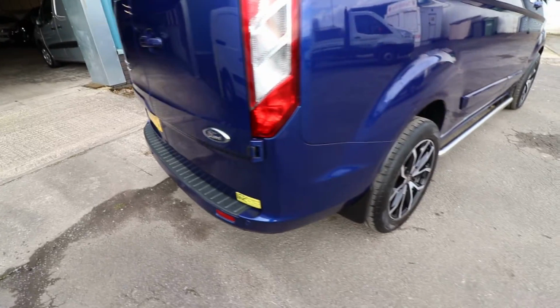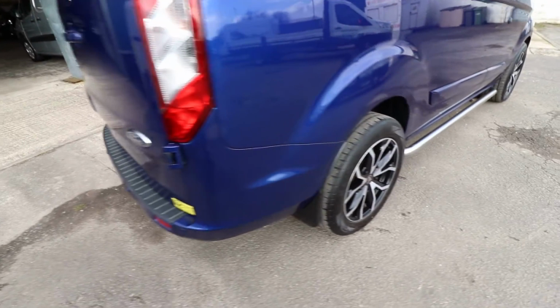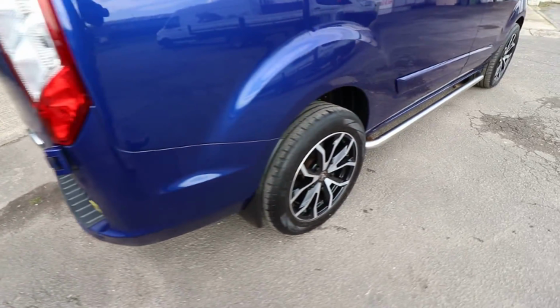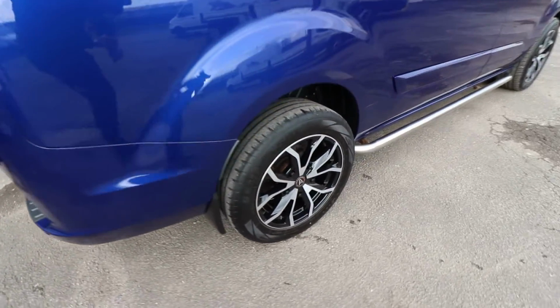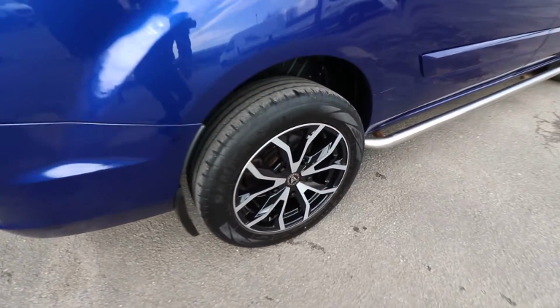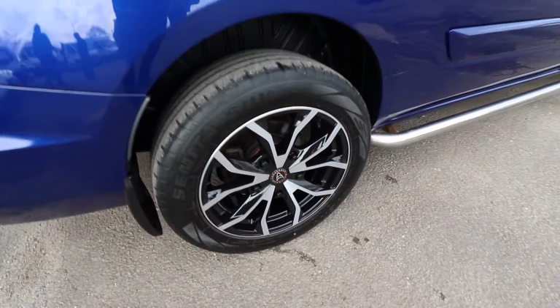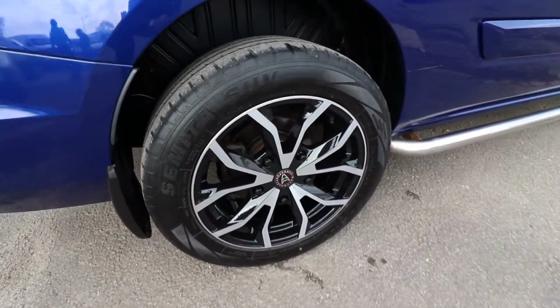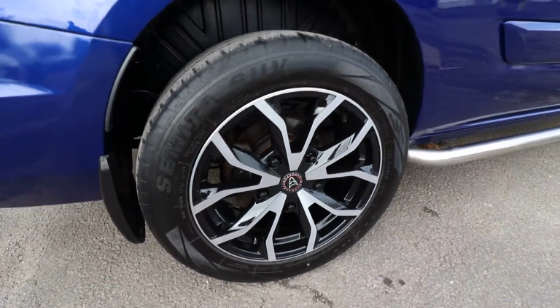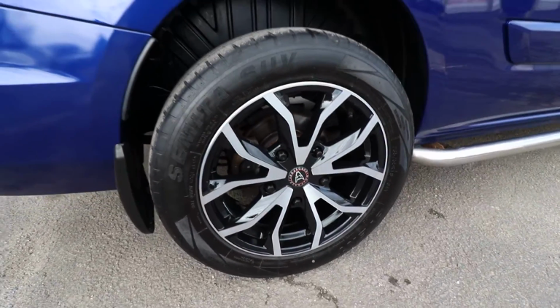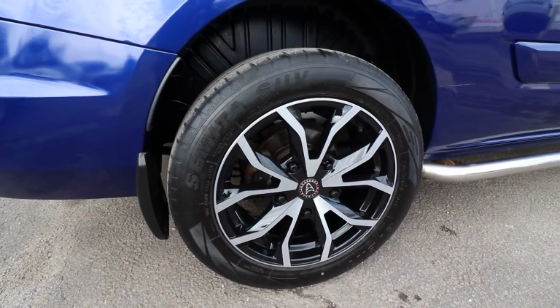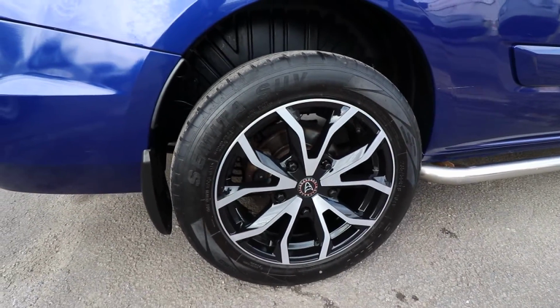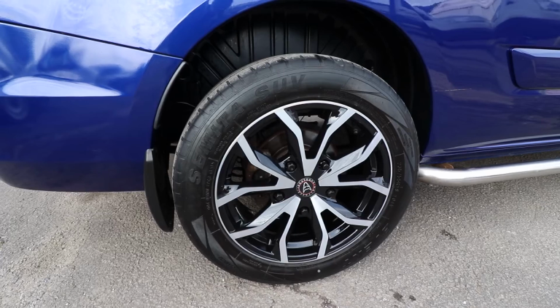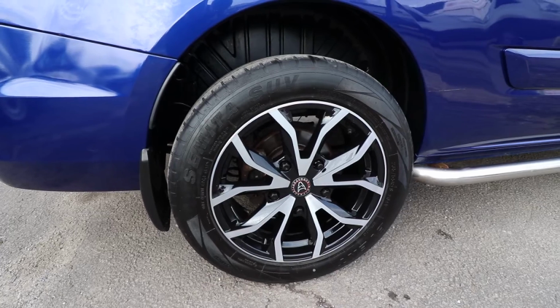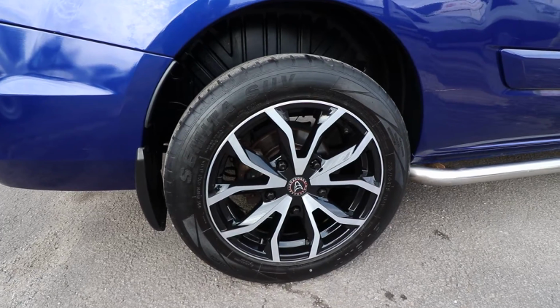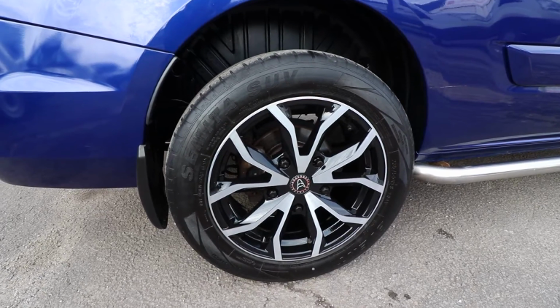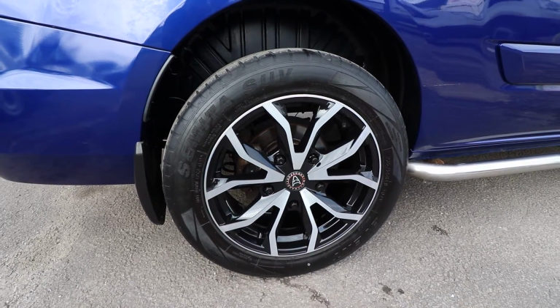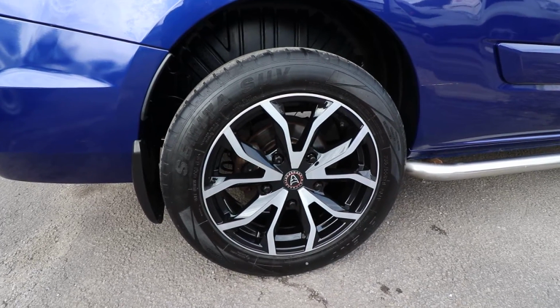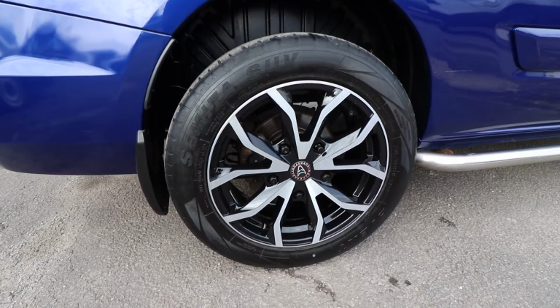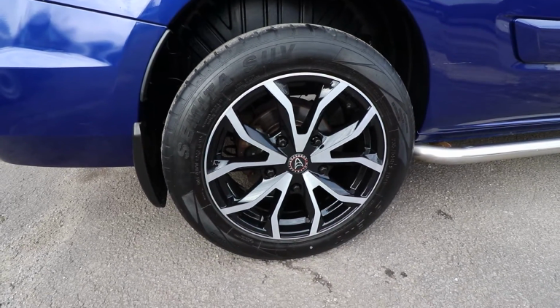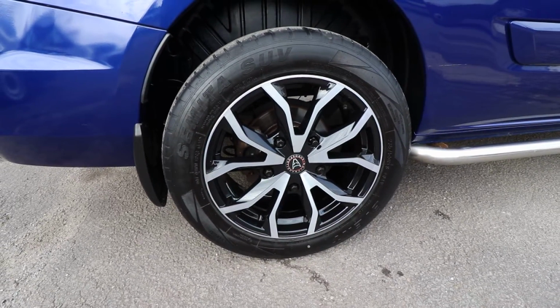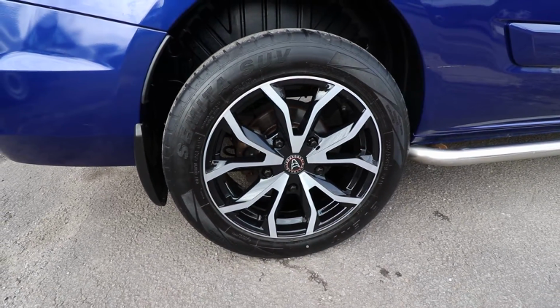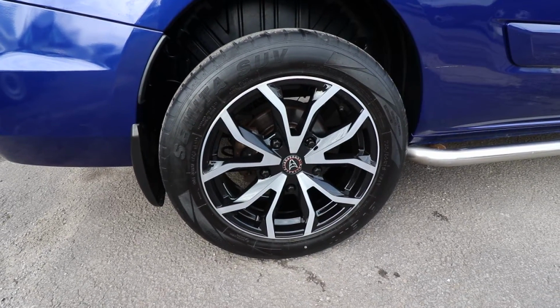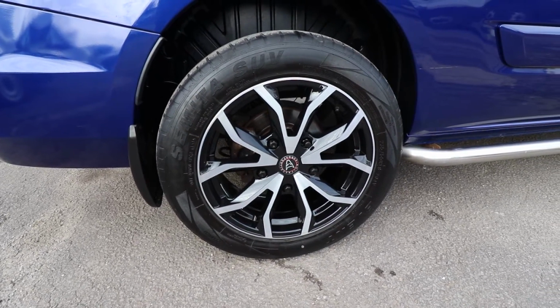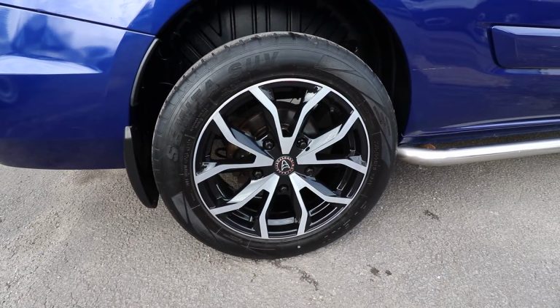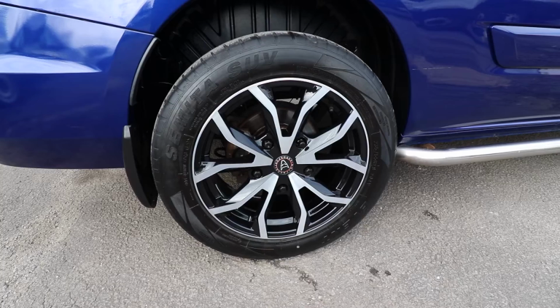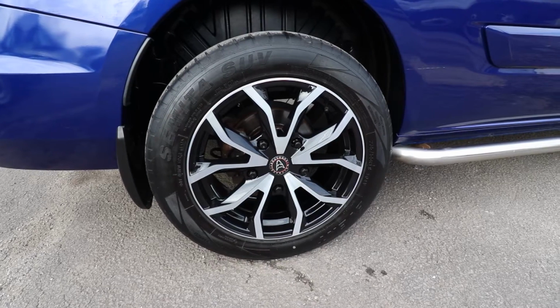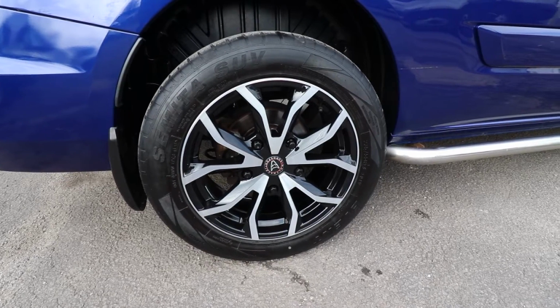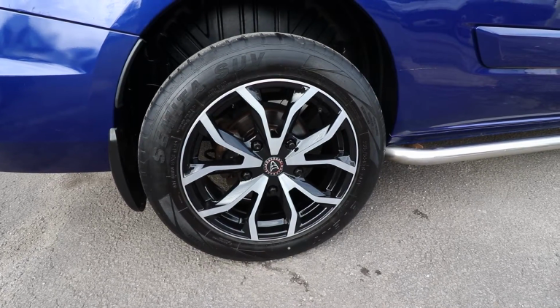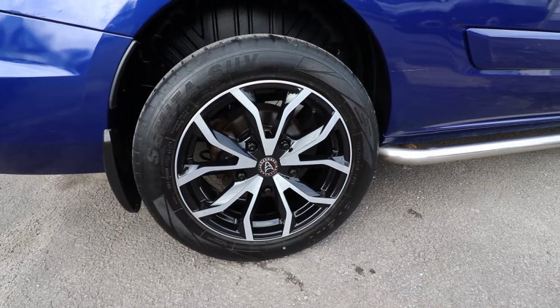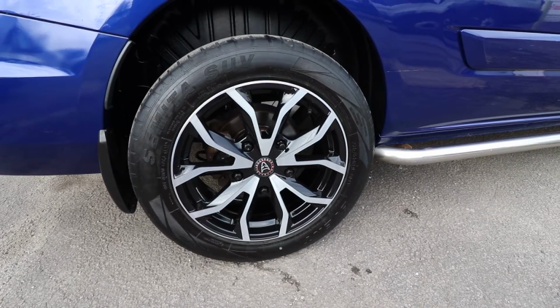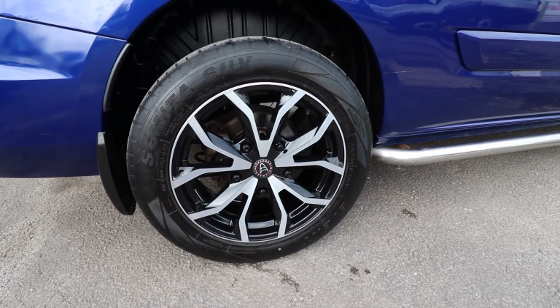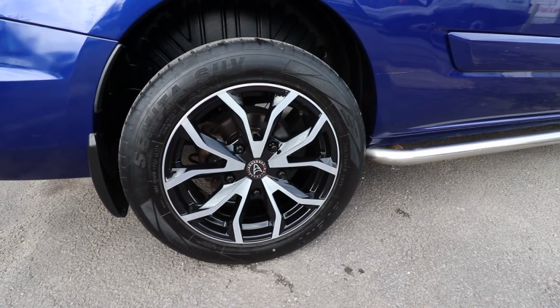These alloys — these are the Wolf Race 18-inch Assassin alloy wheels. These have just been freshly refurbished, so we've got no marks or corrosion or anything on these.